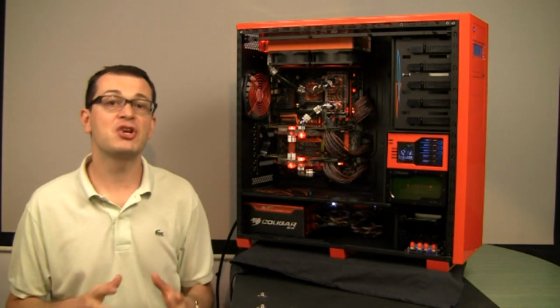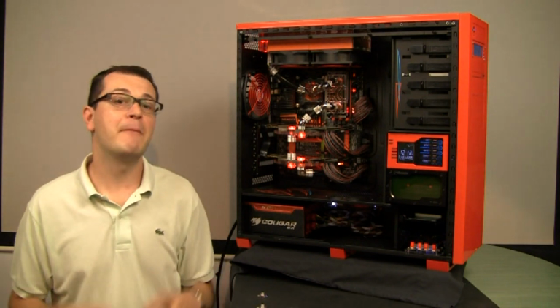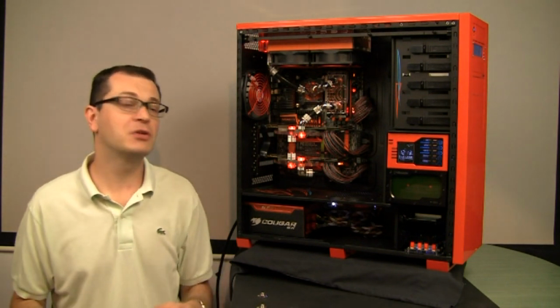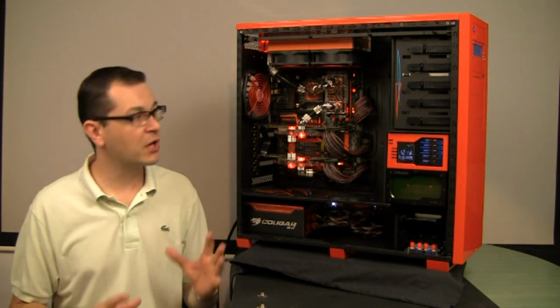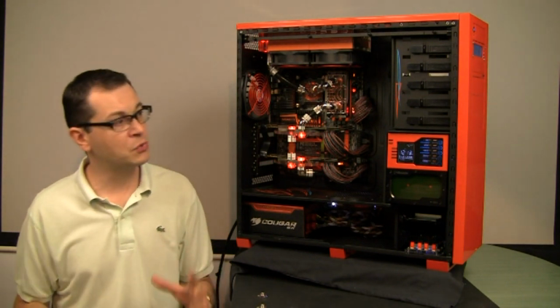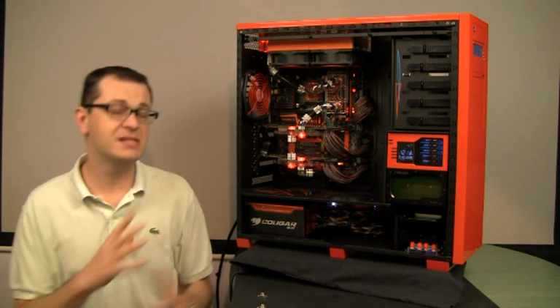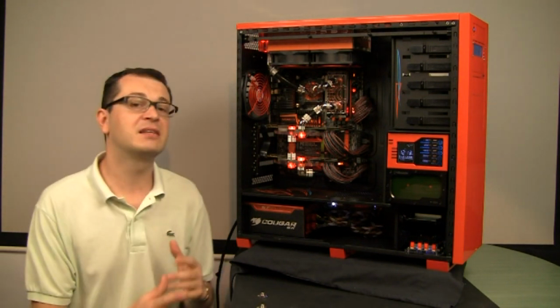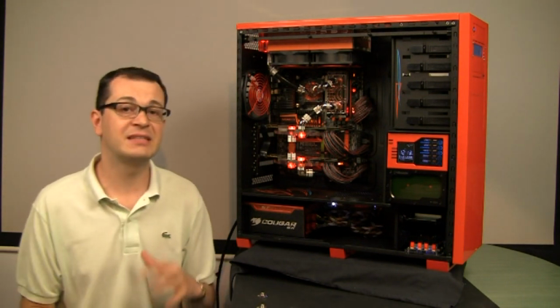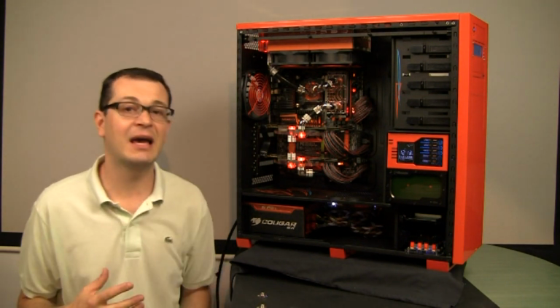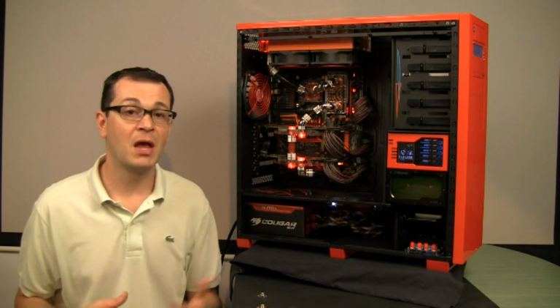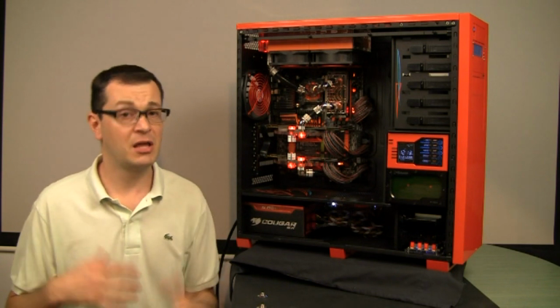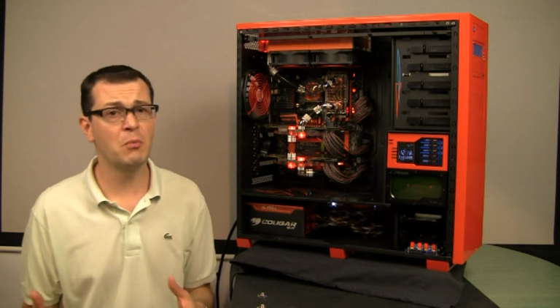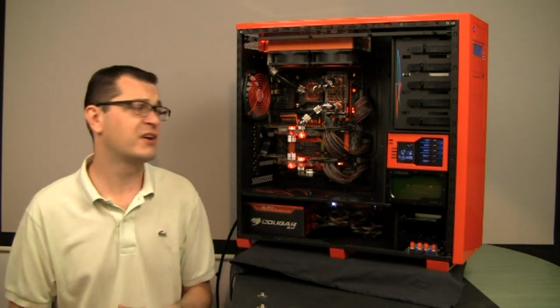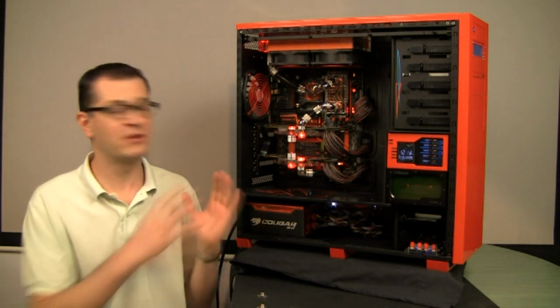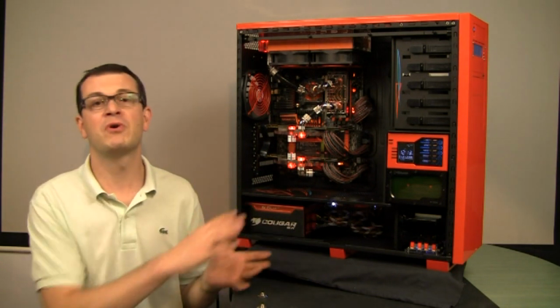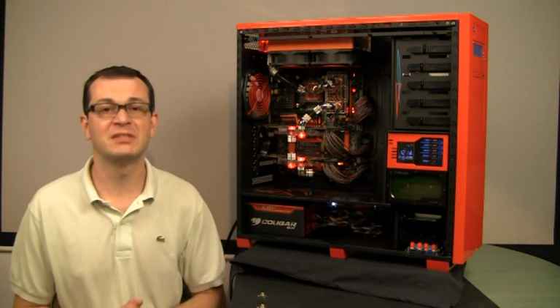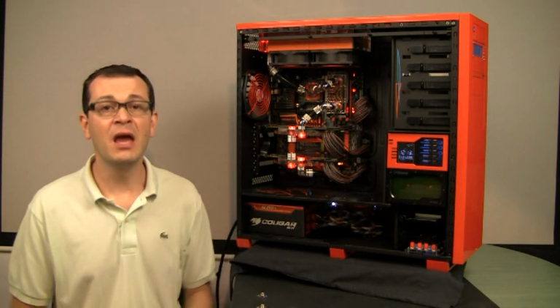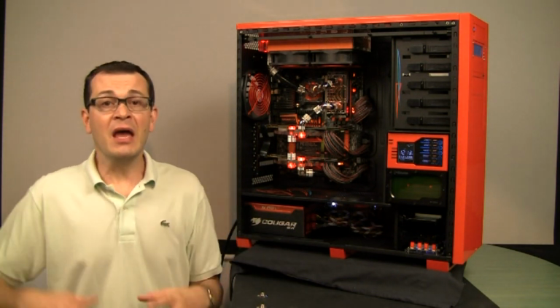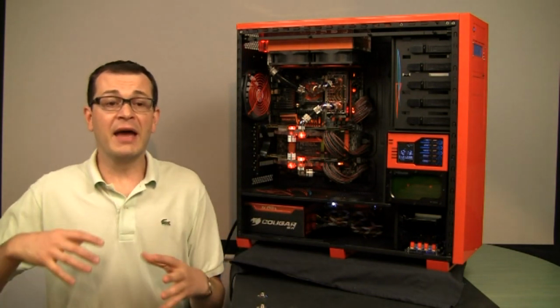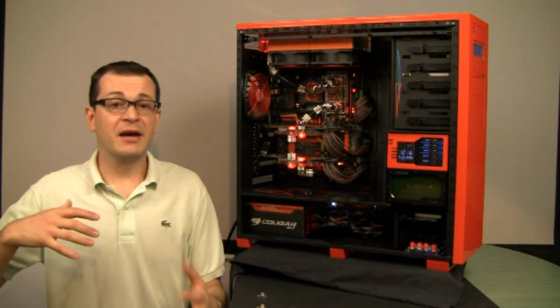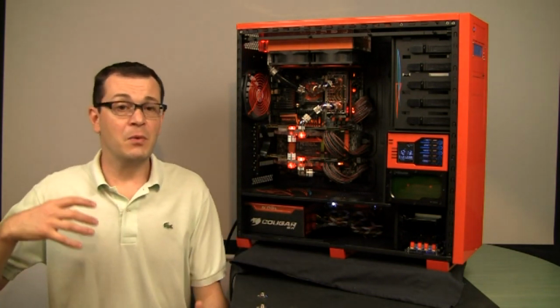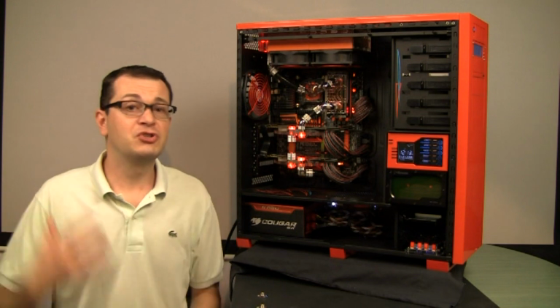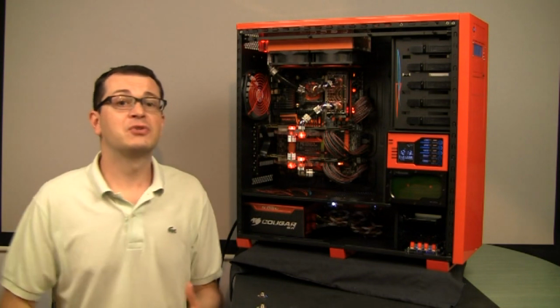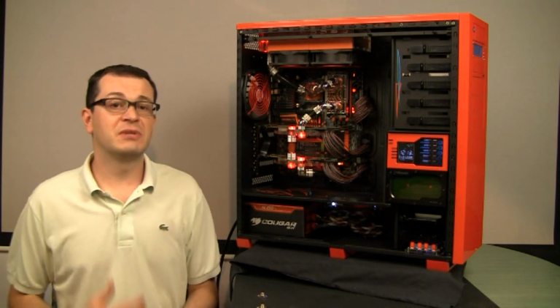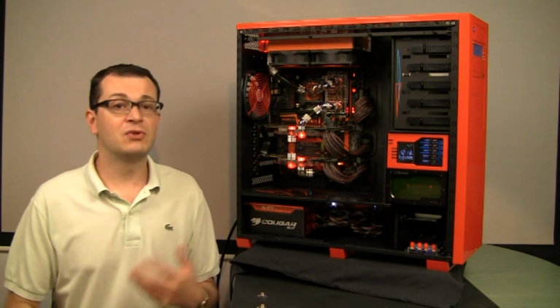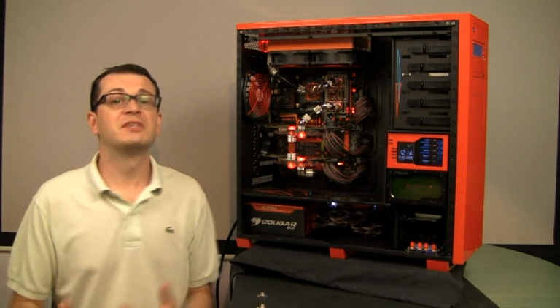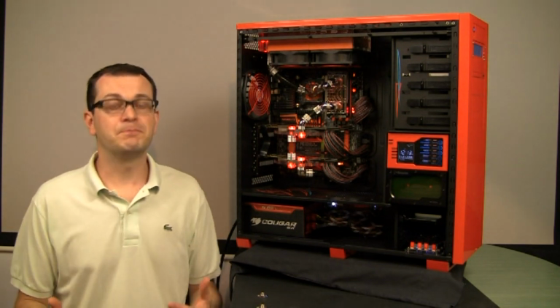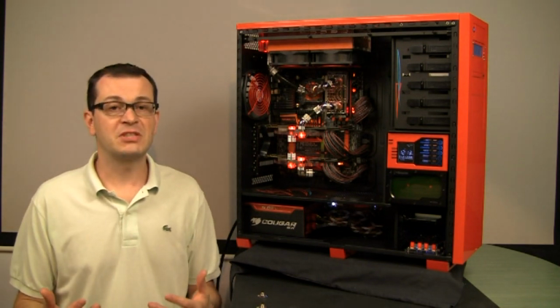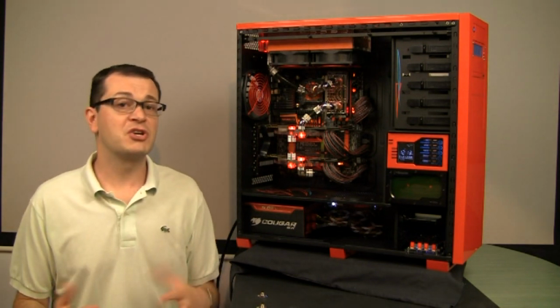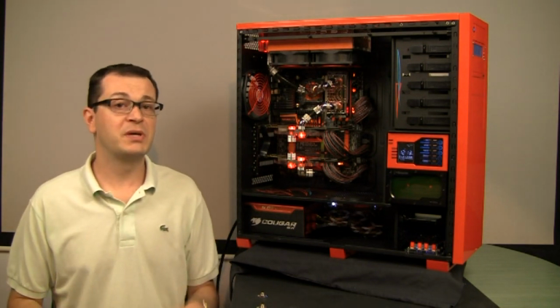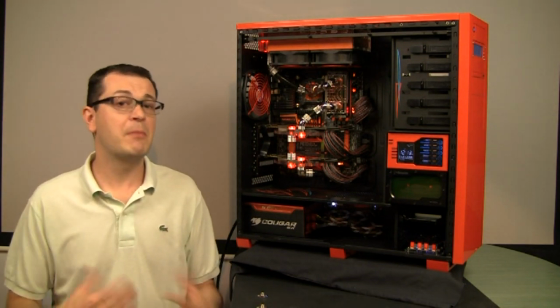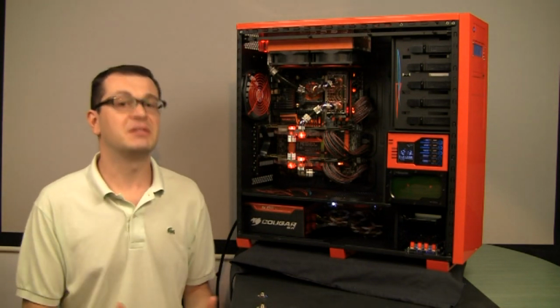There are definitely things that need to be fixed, and I might look into redesigning the case again in a few months. Right now I'm already bored with this one and will try to resolve the situation with other means.